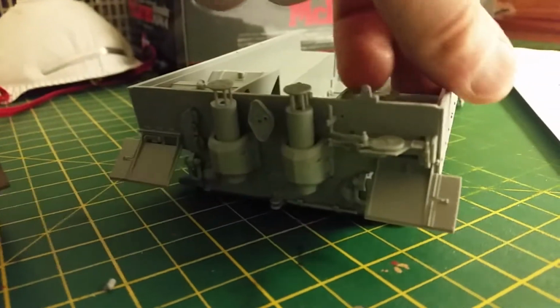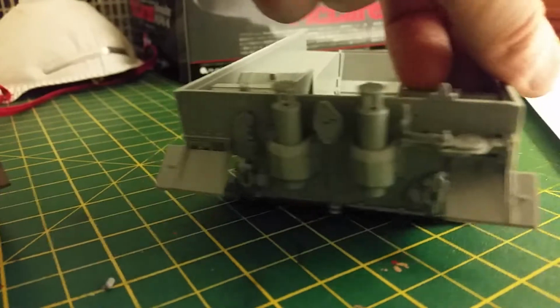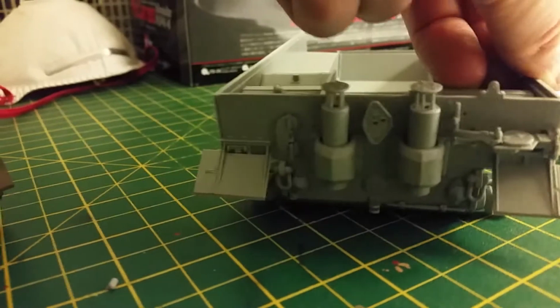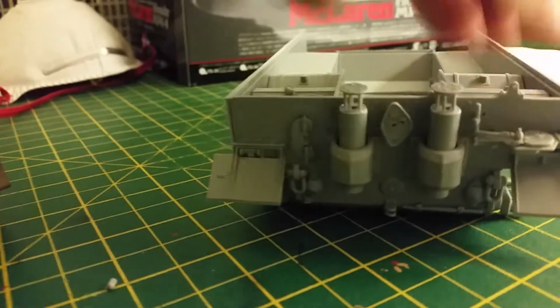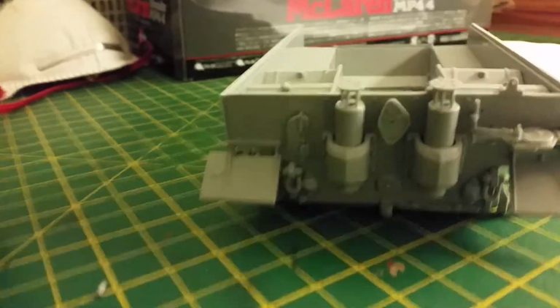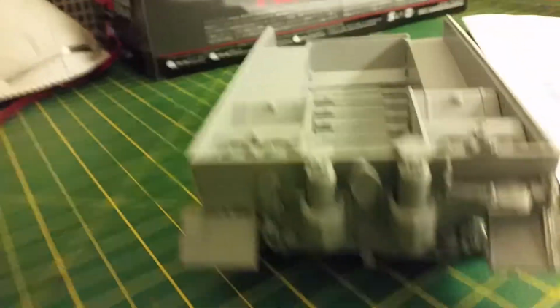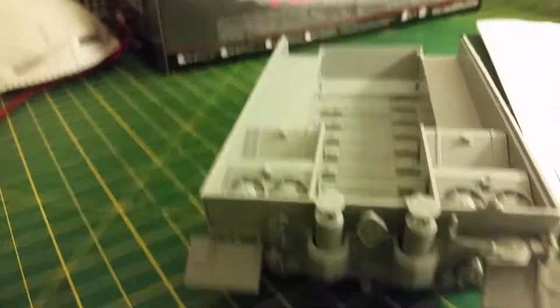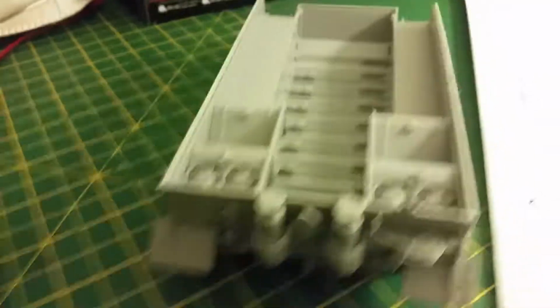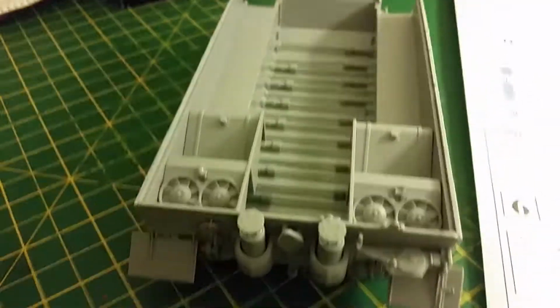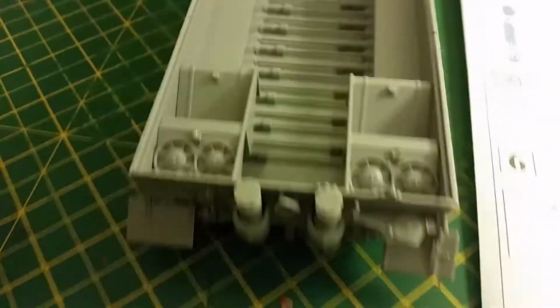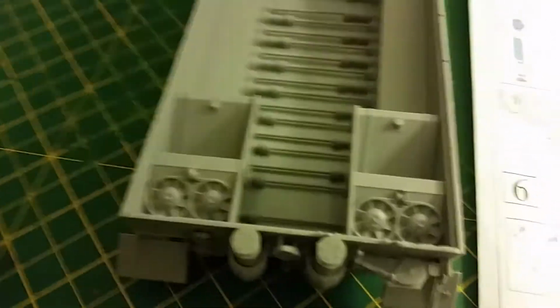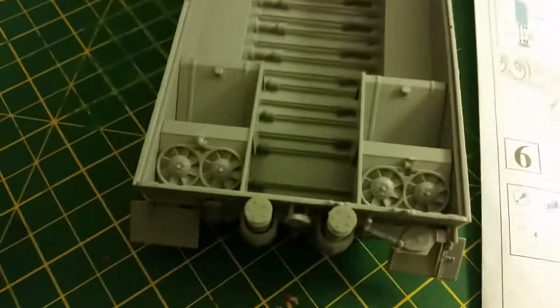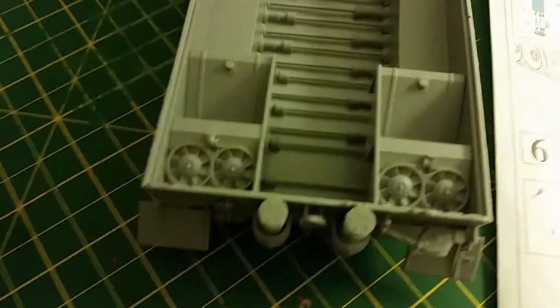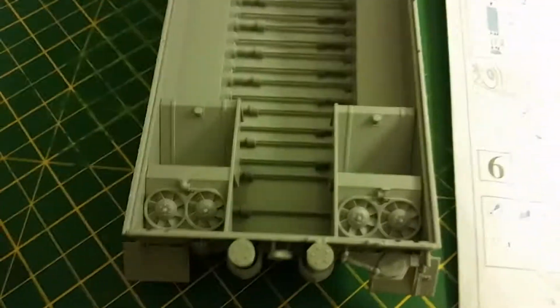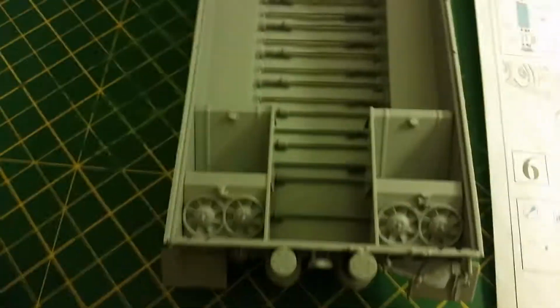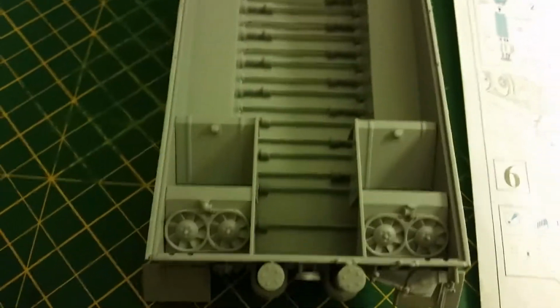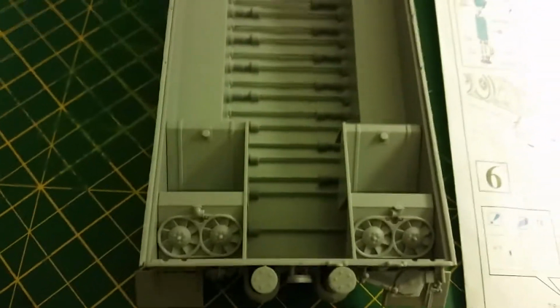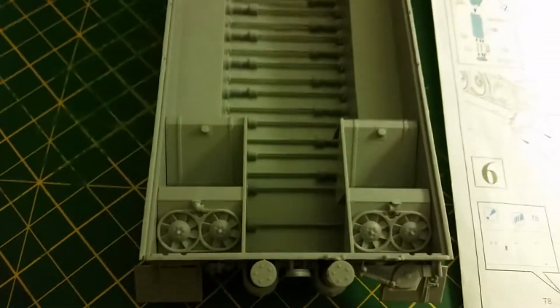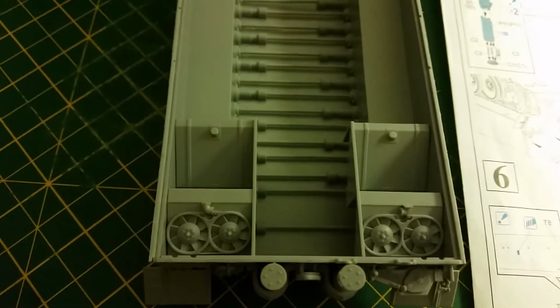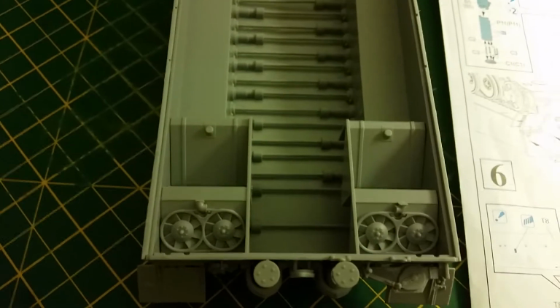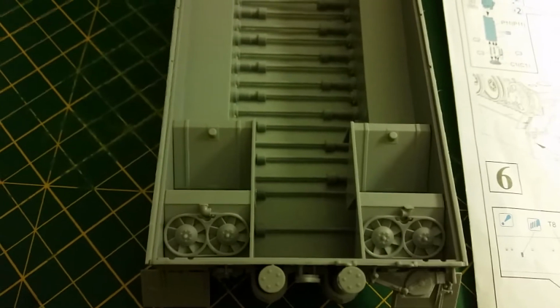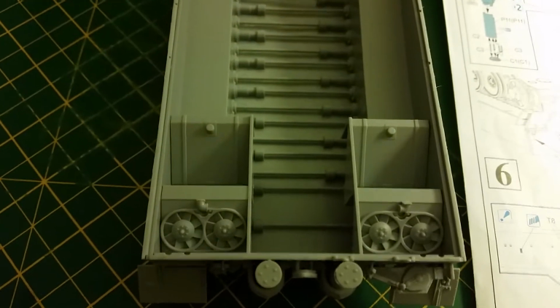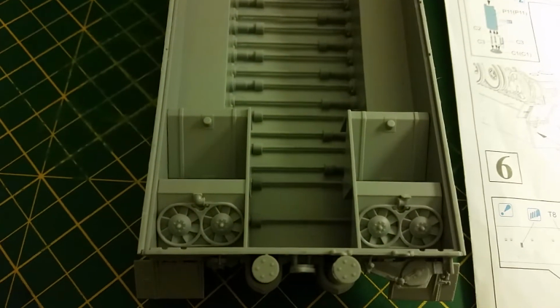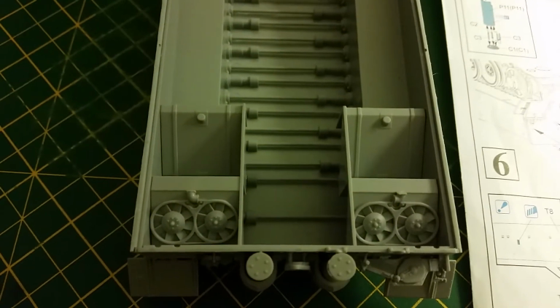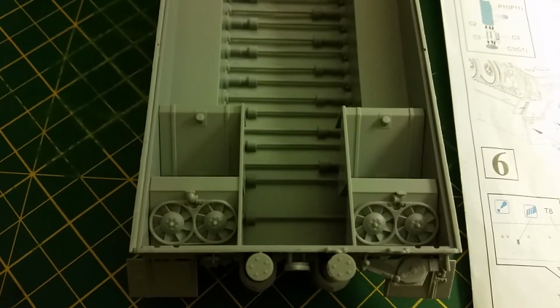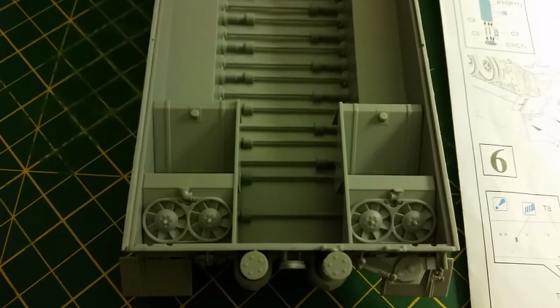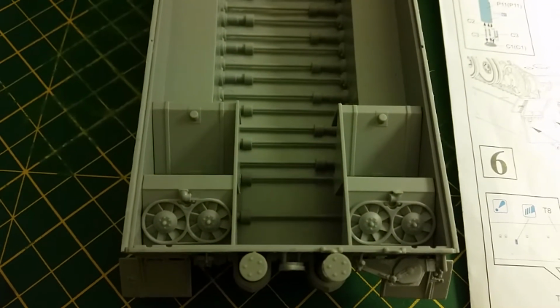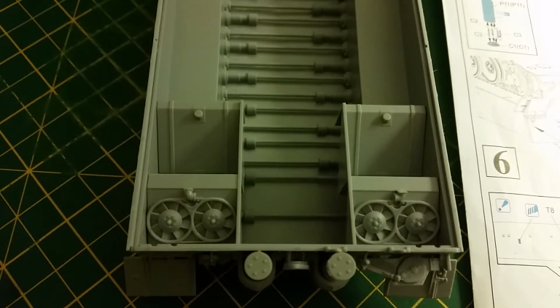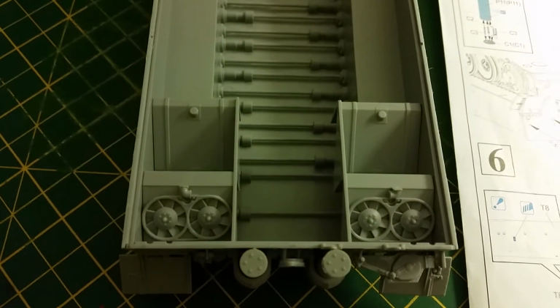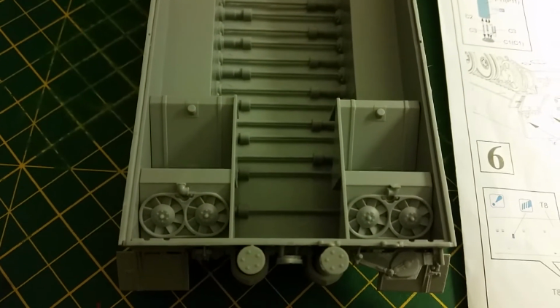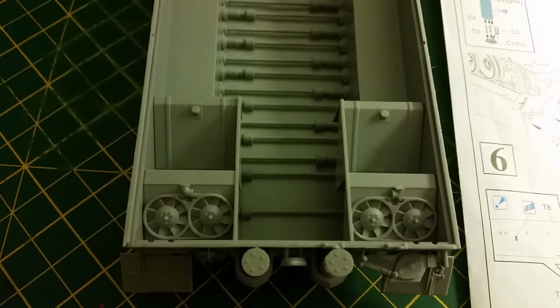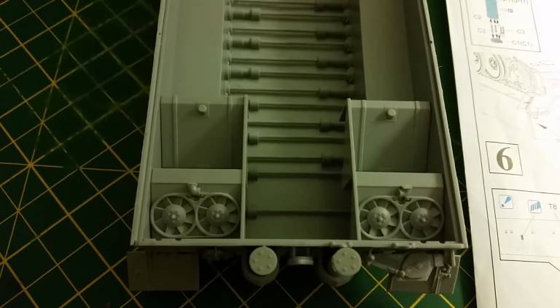I've also installed the main fuel tanks and coolant fans which used to keep the engine cool.